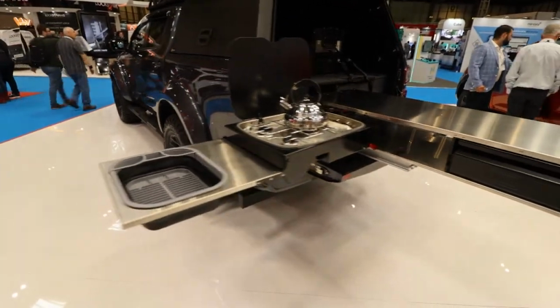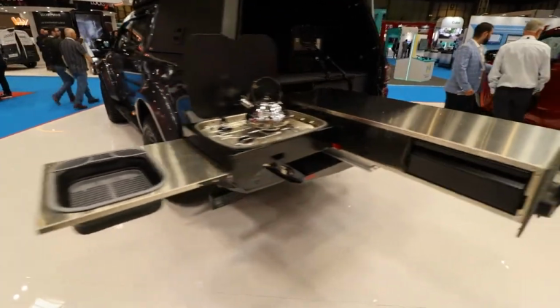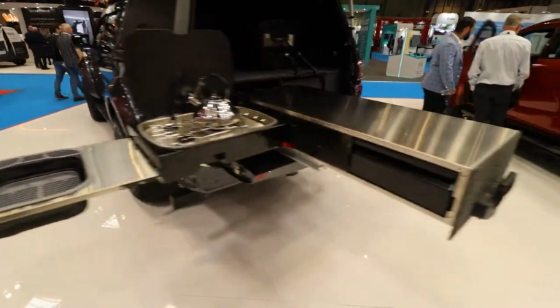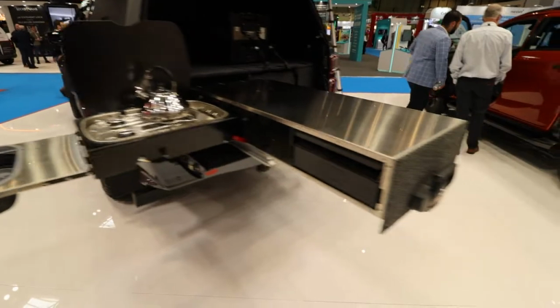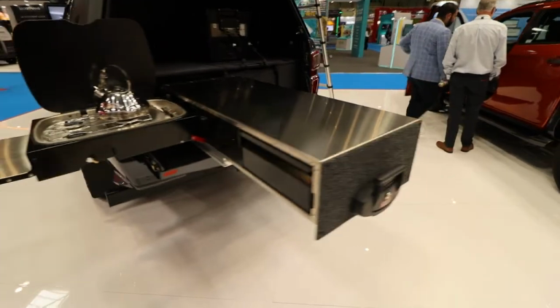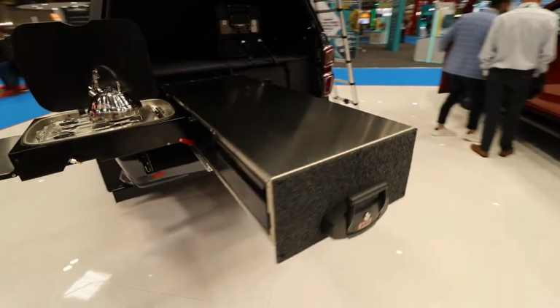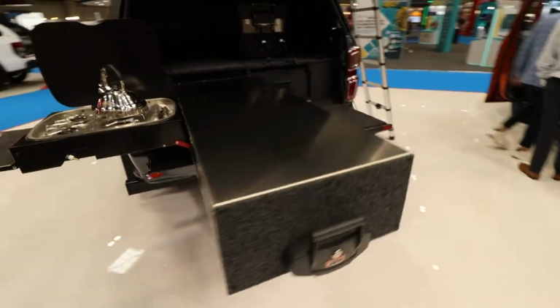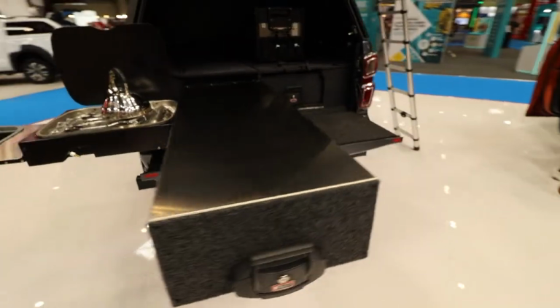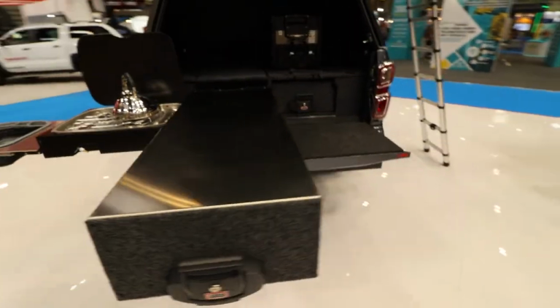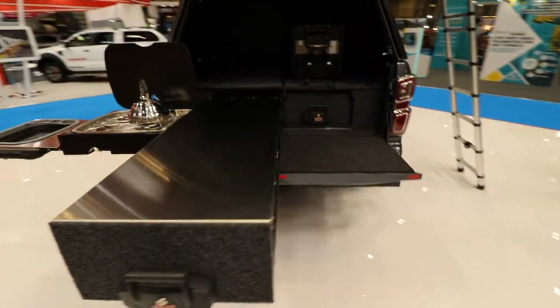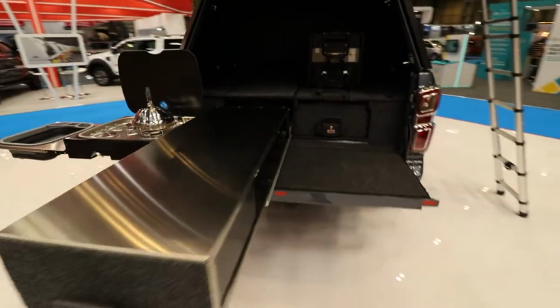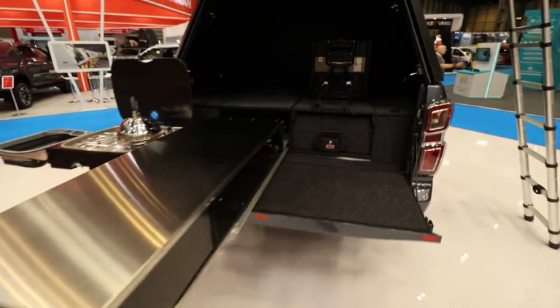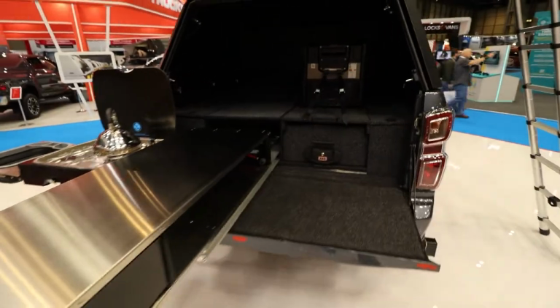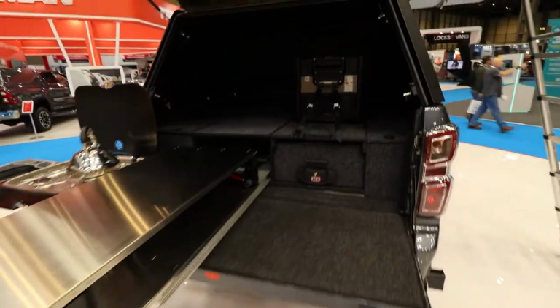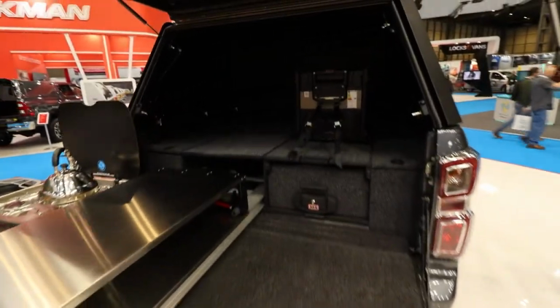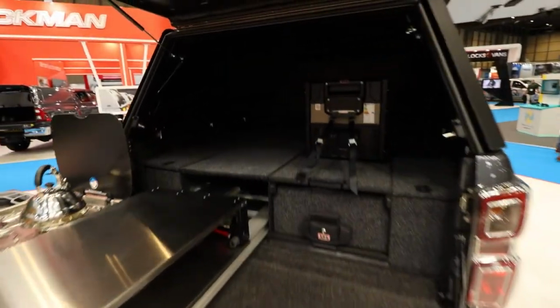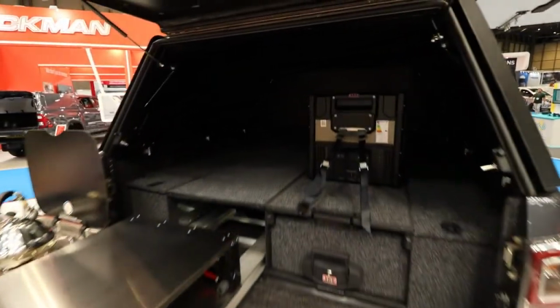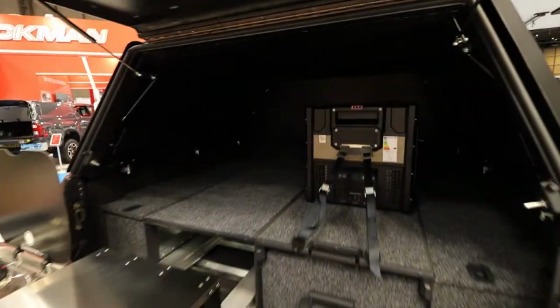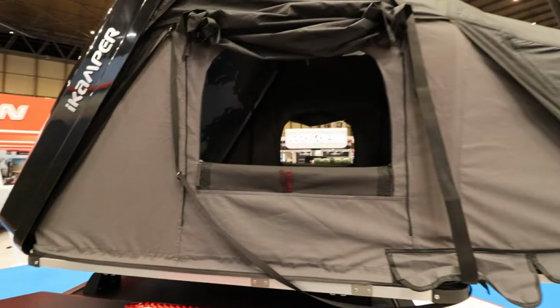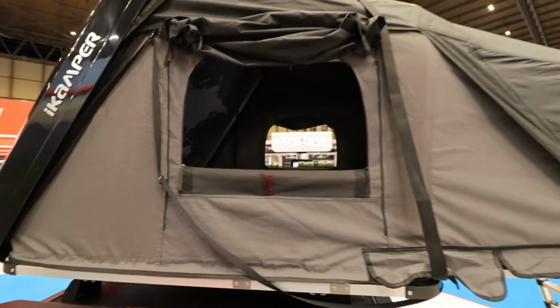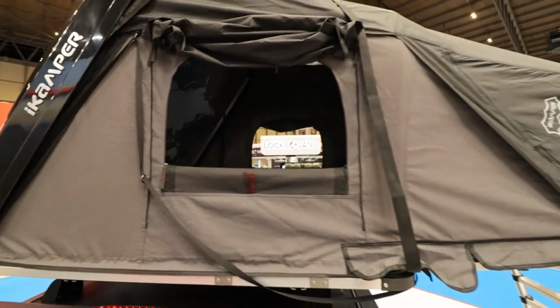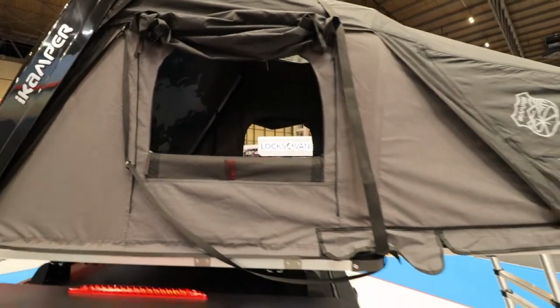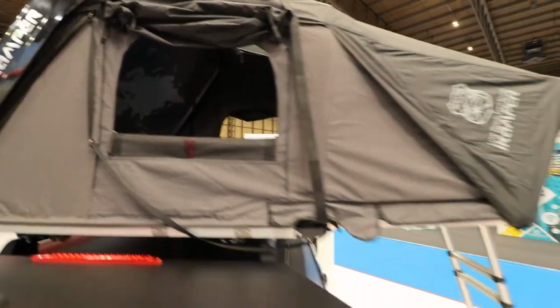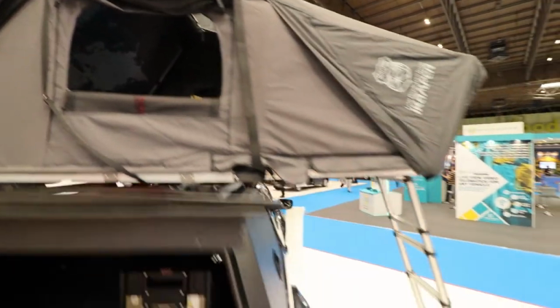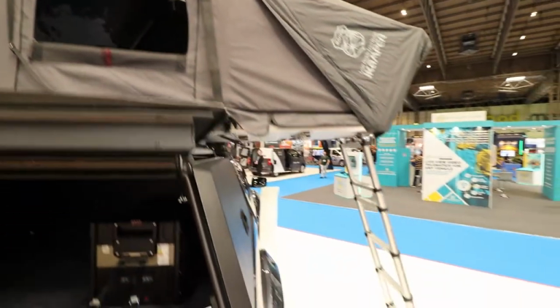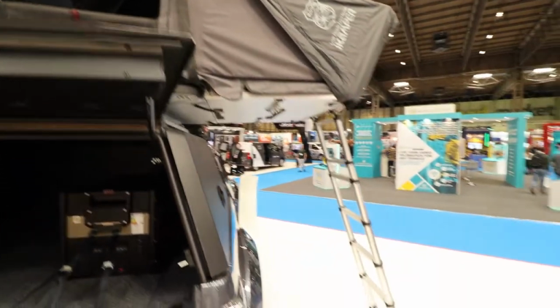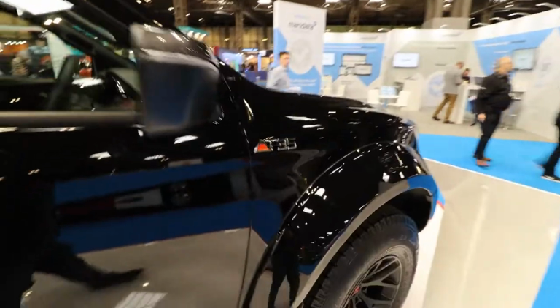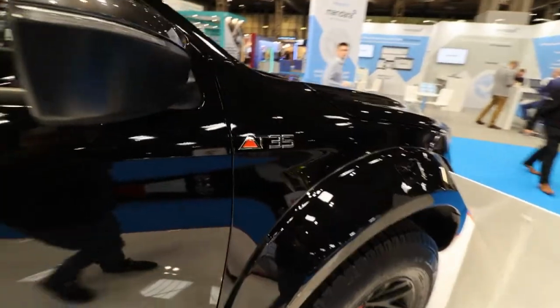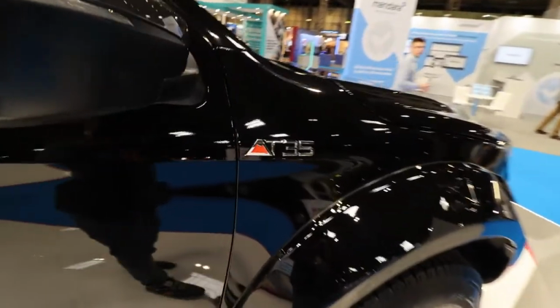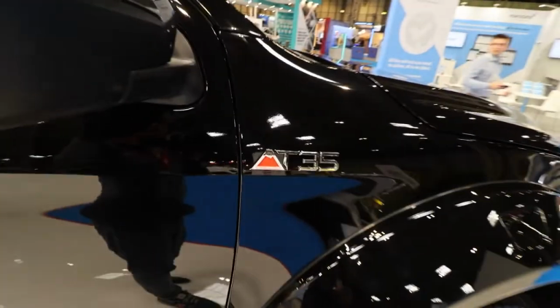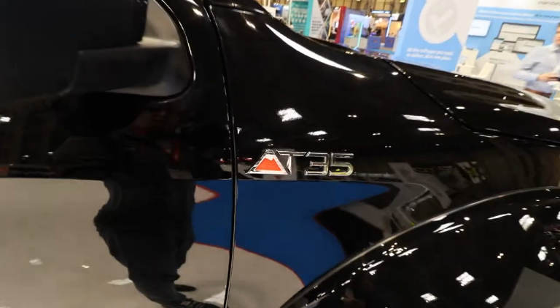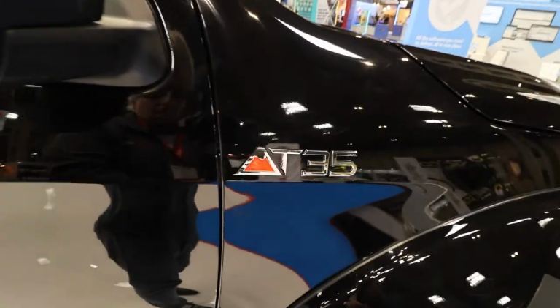The Arctic AT35 is the extreme Isuzu D-MAX pickup designed for off-road adventures. Modified by Arctic Trucks, this latest version is now an official model in the D-MAX range.